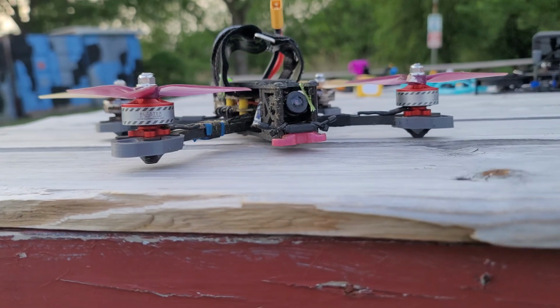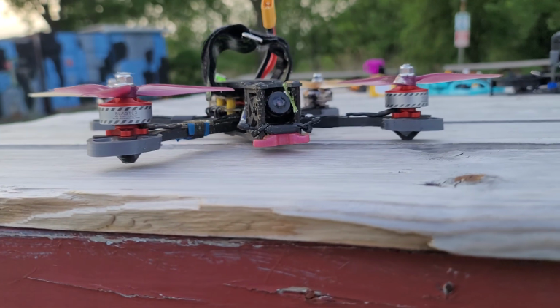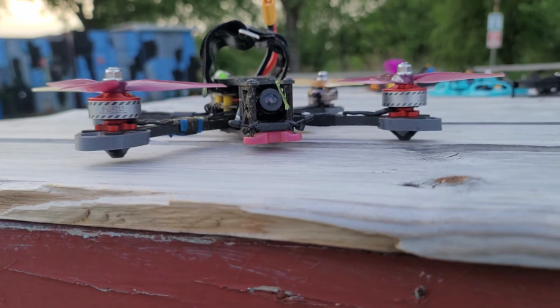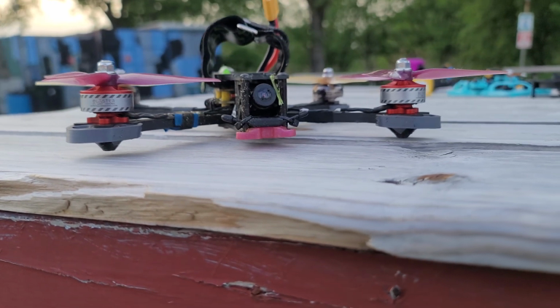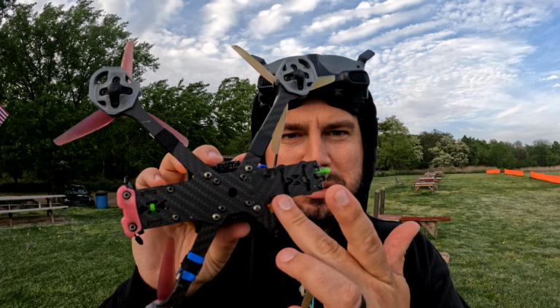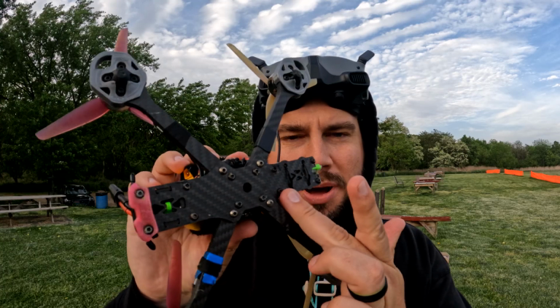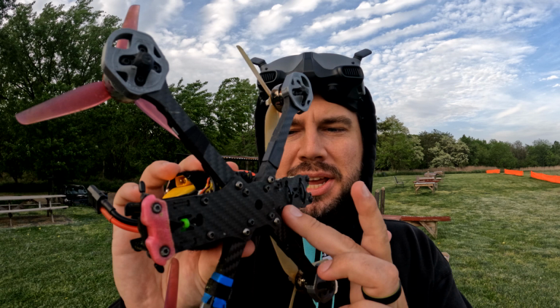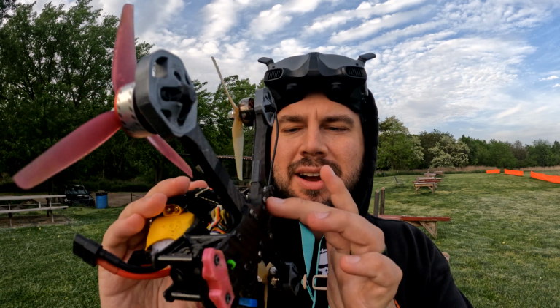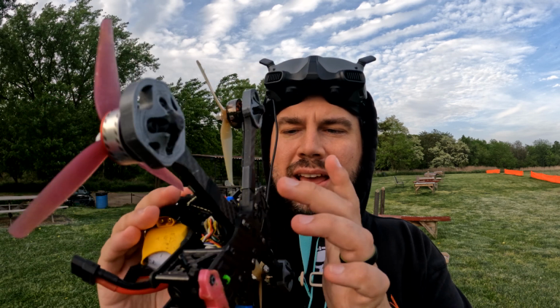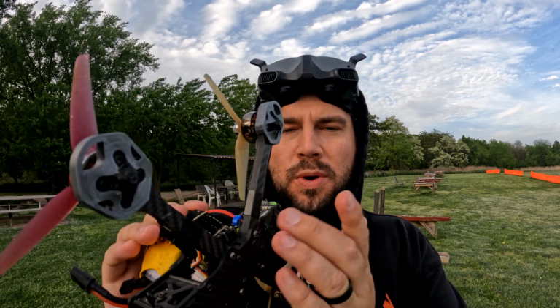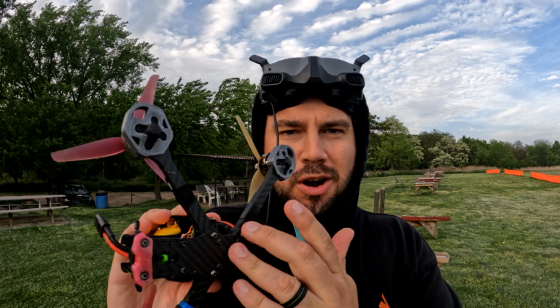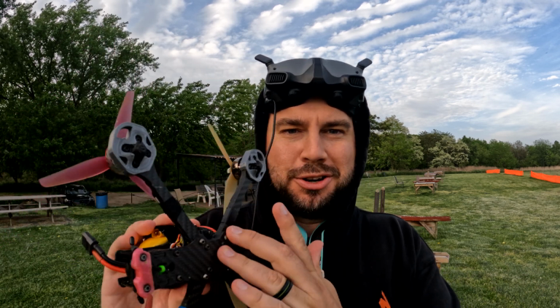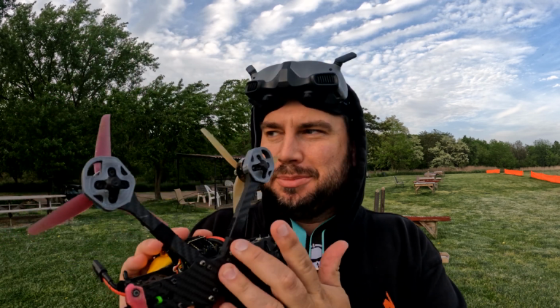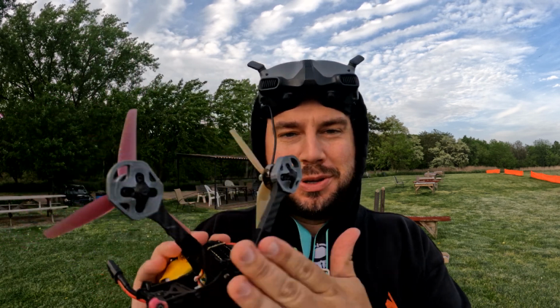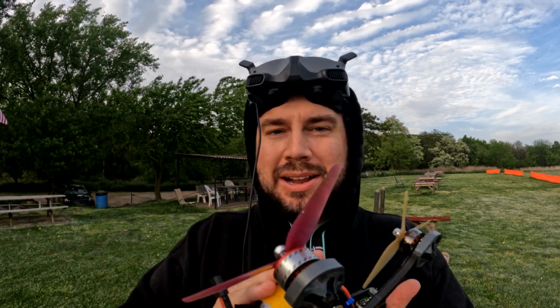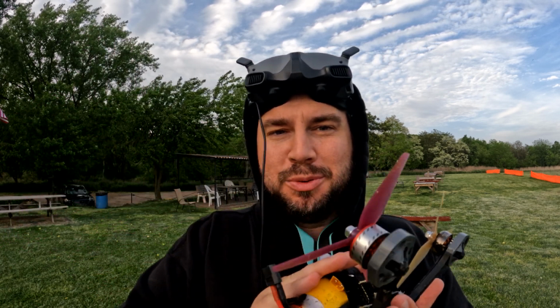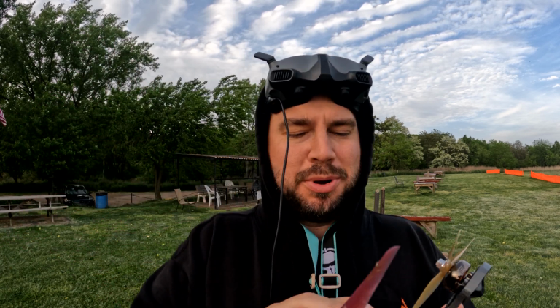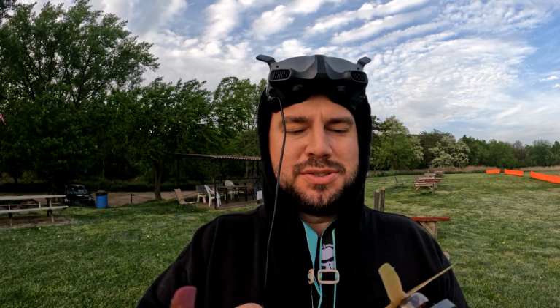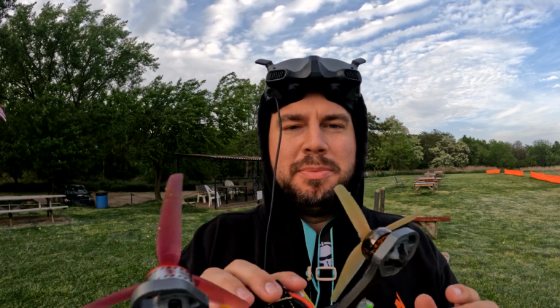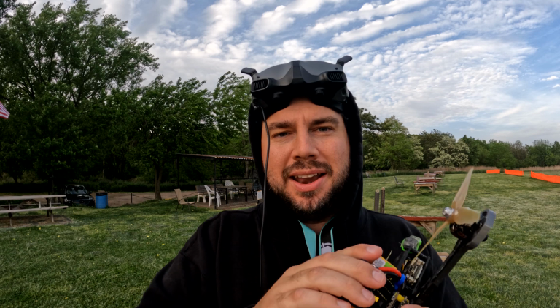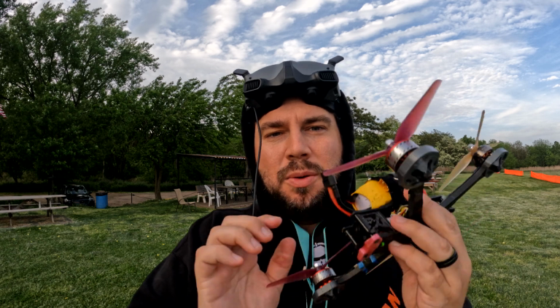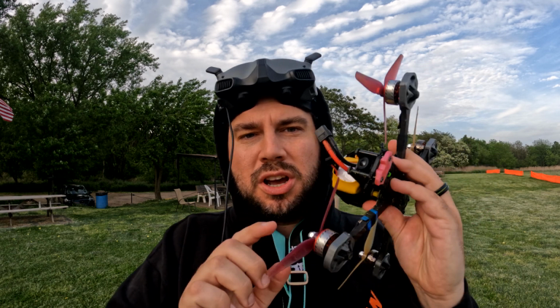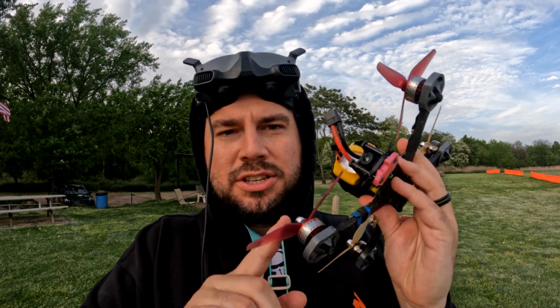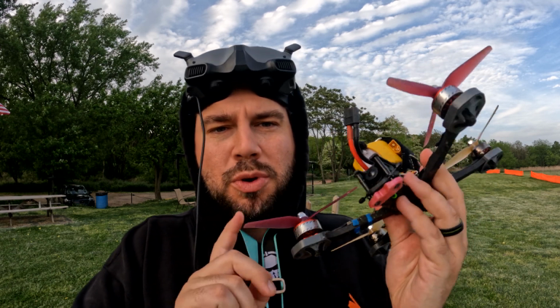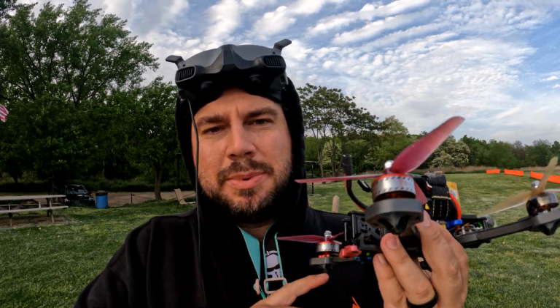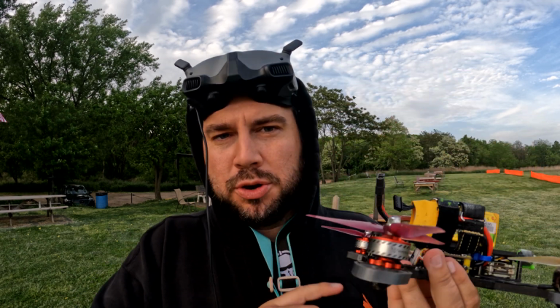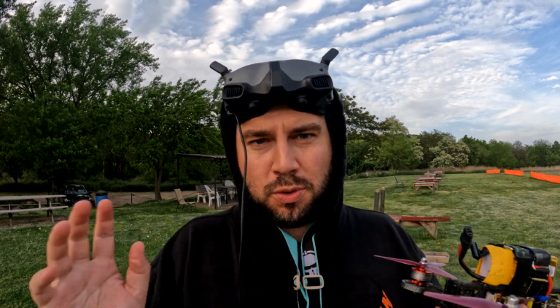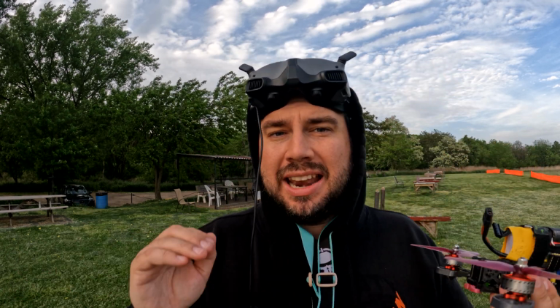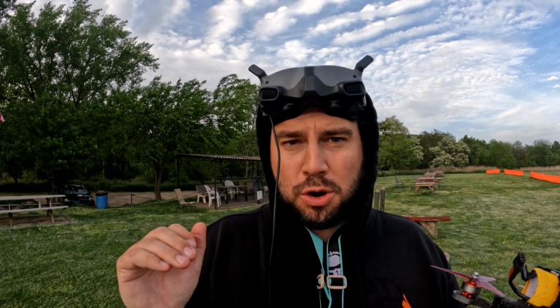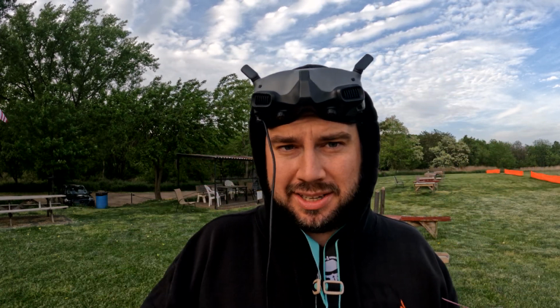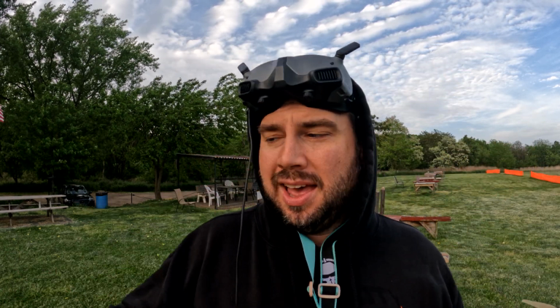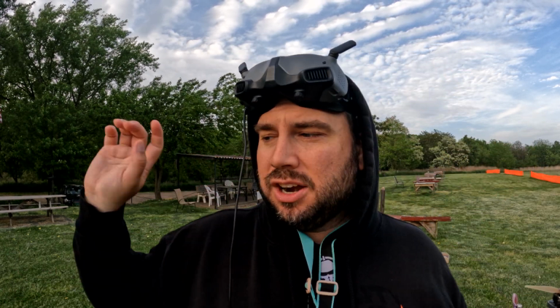This is my practice drone — it's basically taken all the beatings, as you can see from the split bottom plate right here. One of these arms is starting to loosen up too, so it's about time we replace some parts on this frame. But what I want to talk about is: you can run mismatched motors on your quad and it's no big deal.